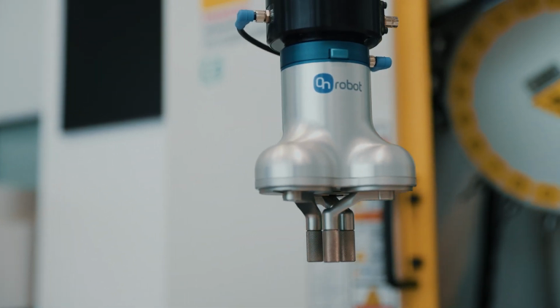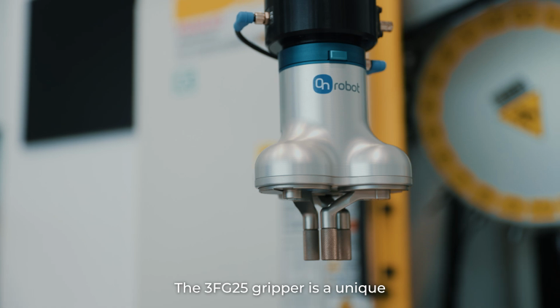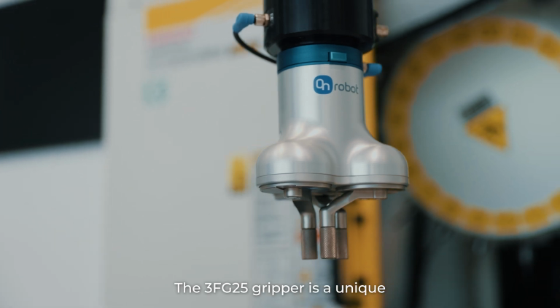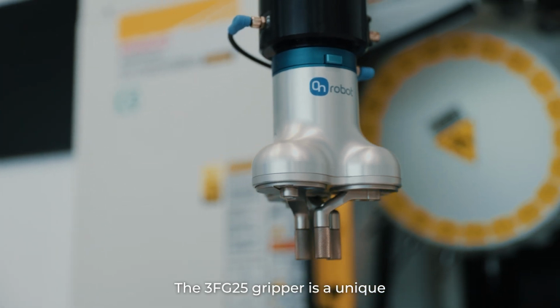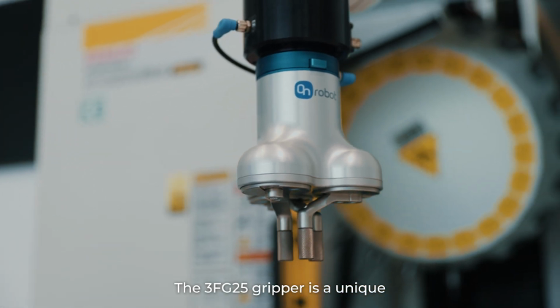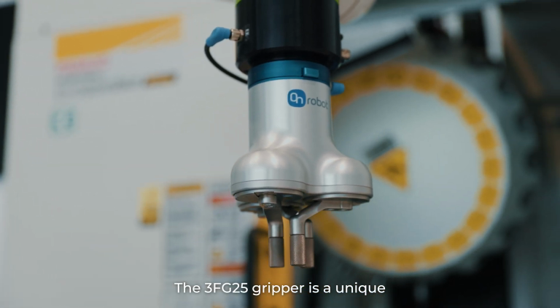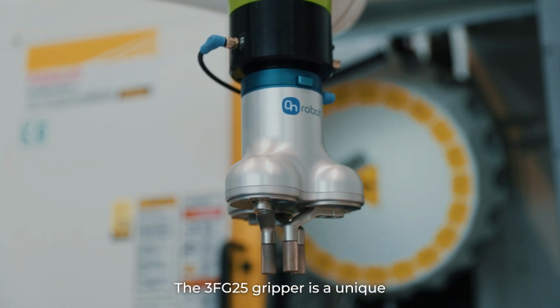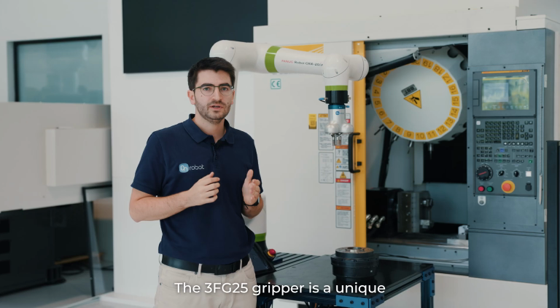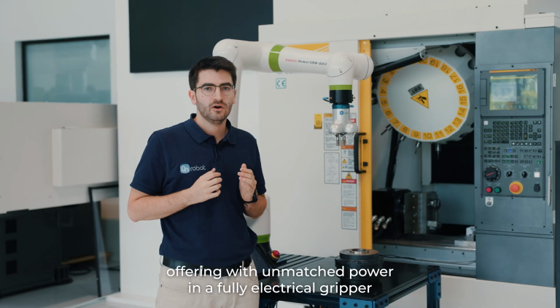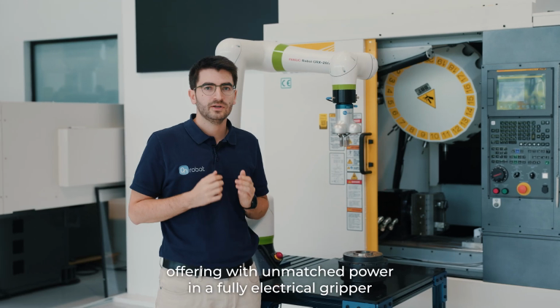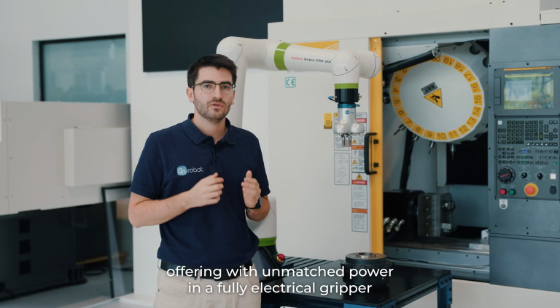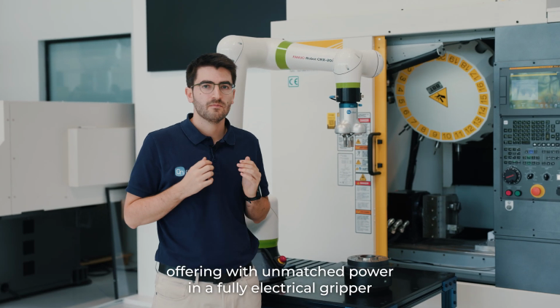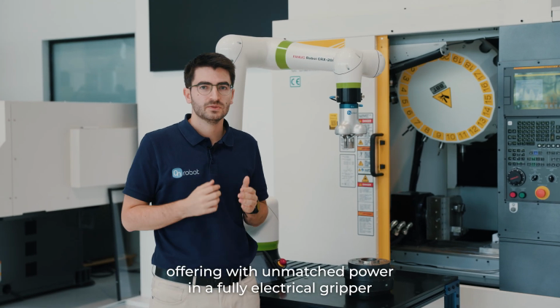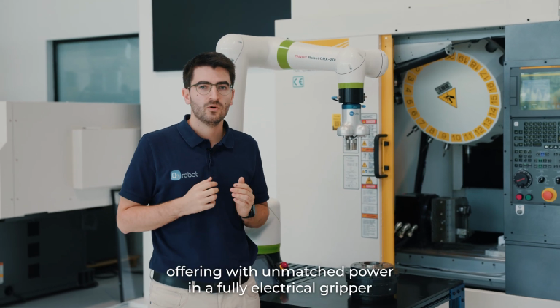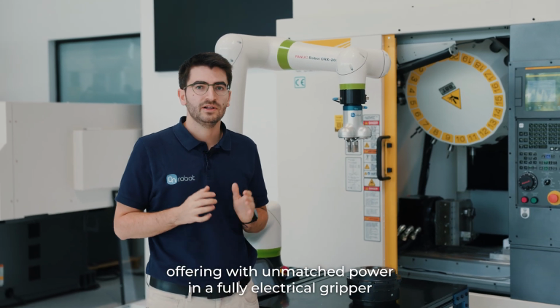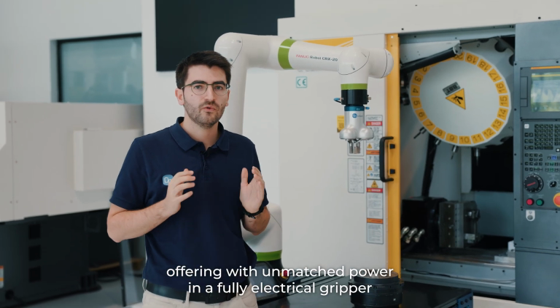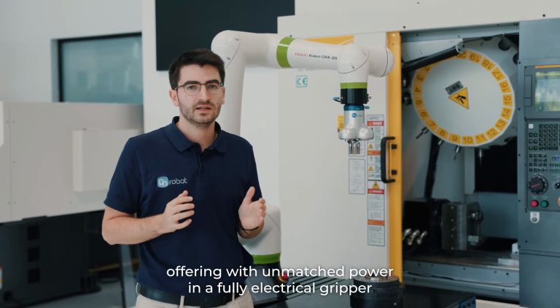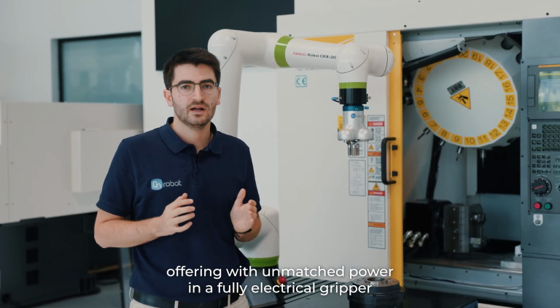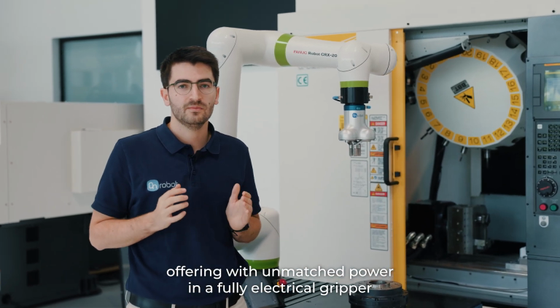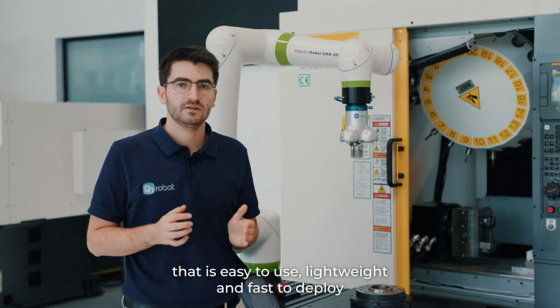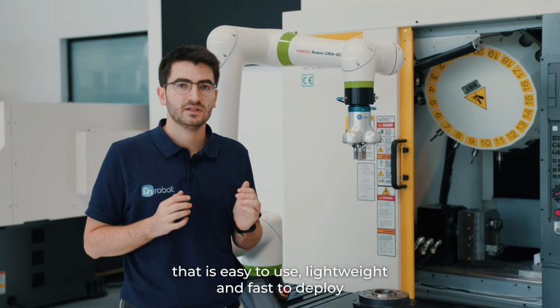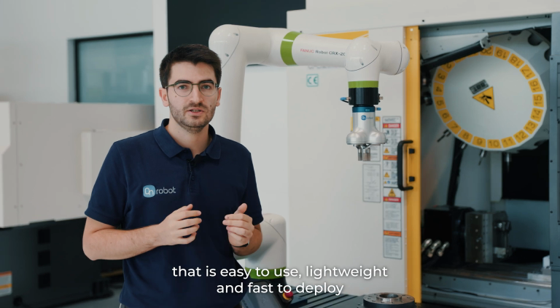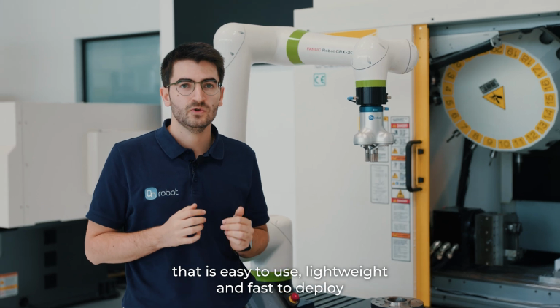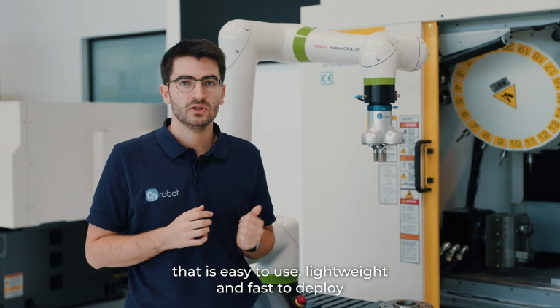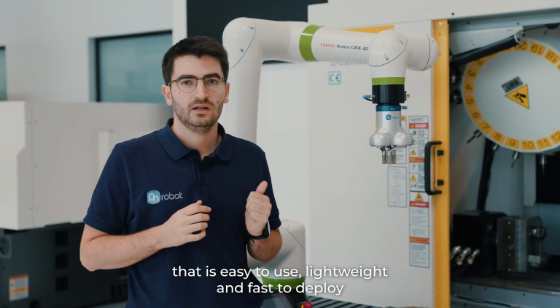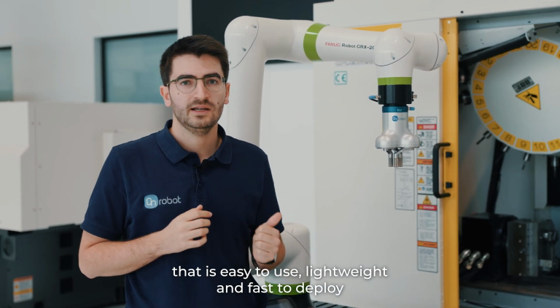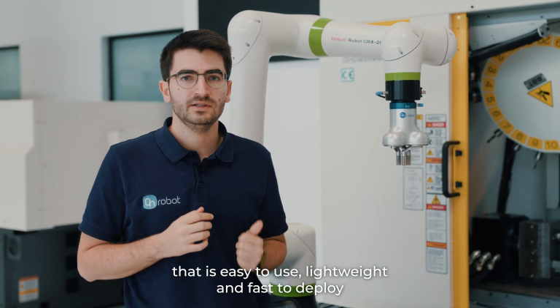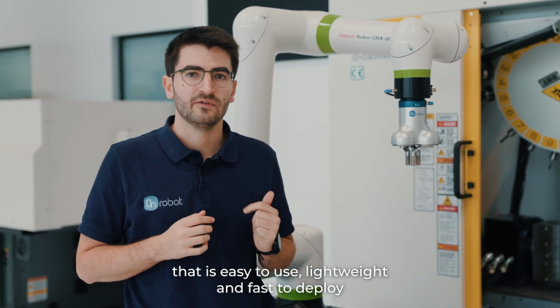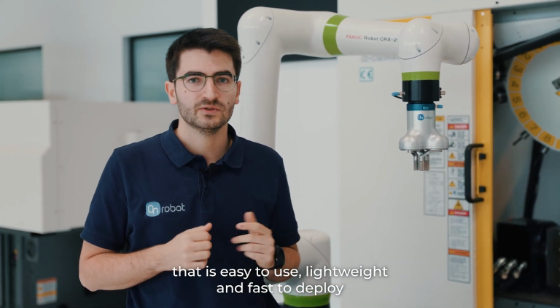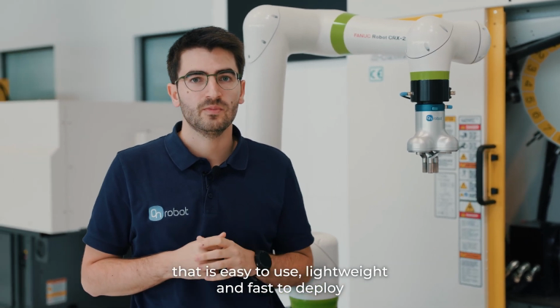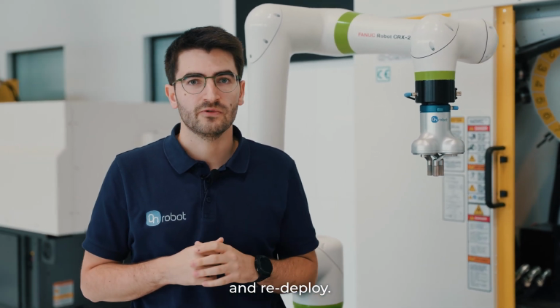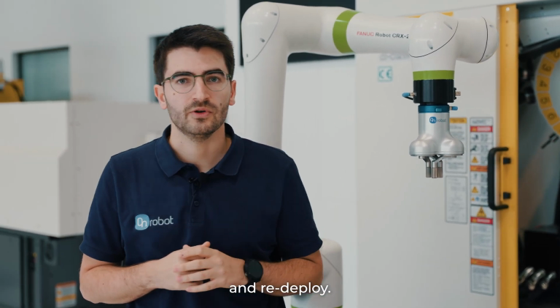The 3FG25 gripper is a unique offering with unmatched power in a fully electrical gripper that is easy to use, lightweight, and fast to deploy and redeploy.